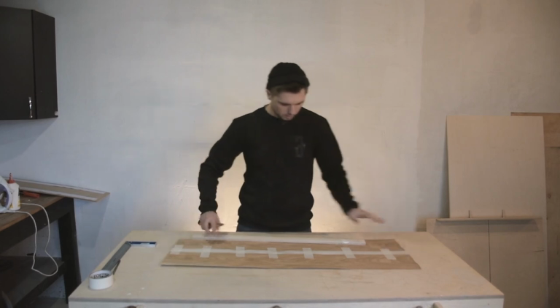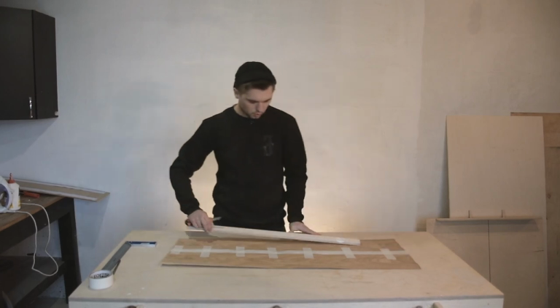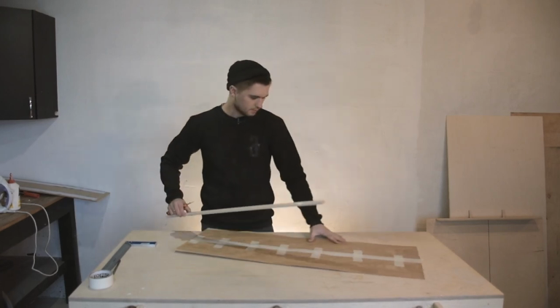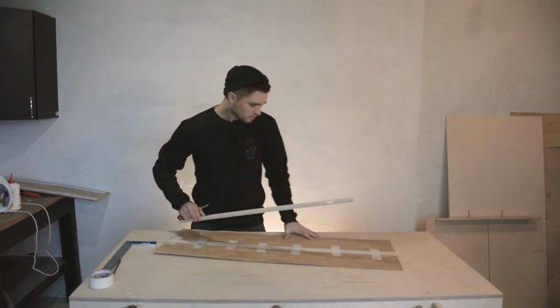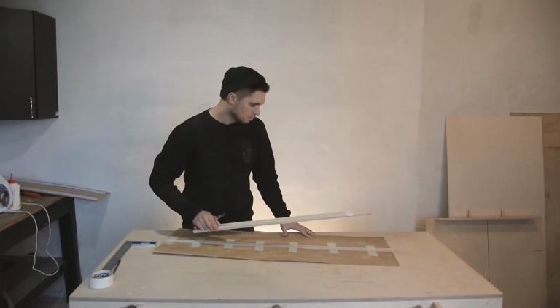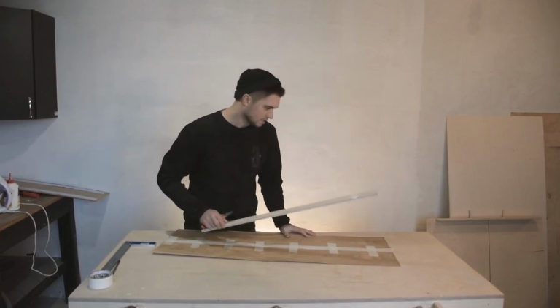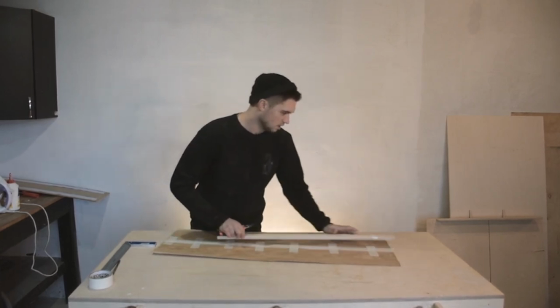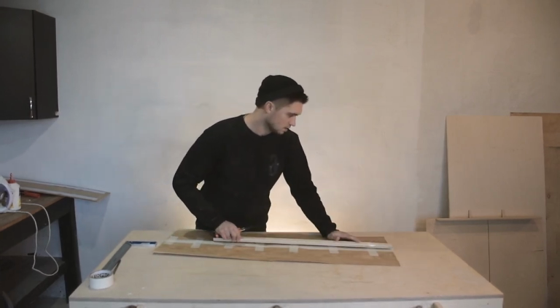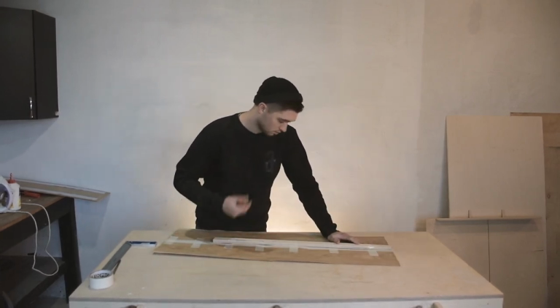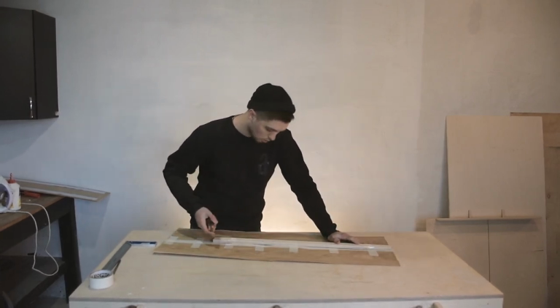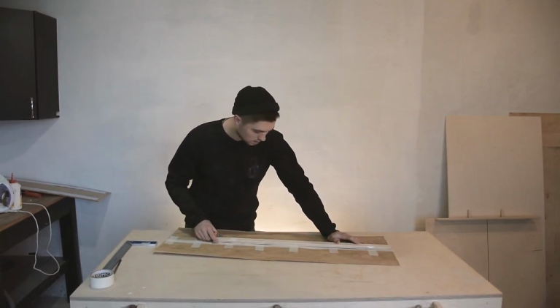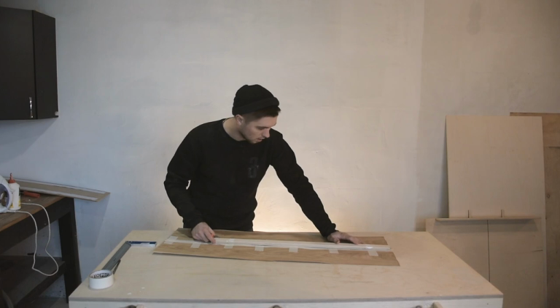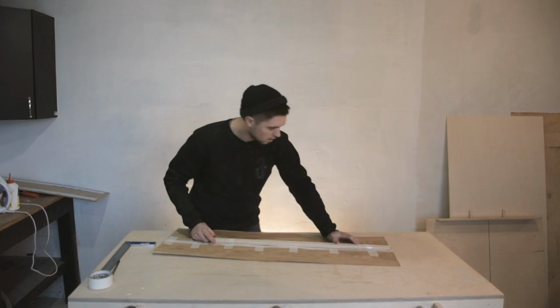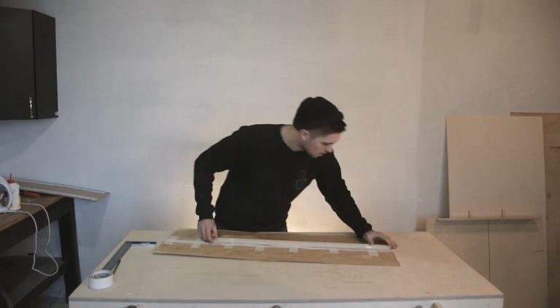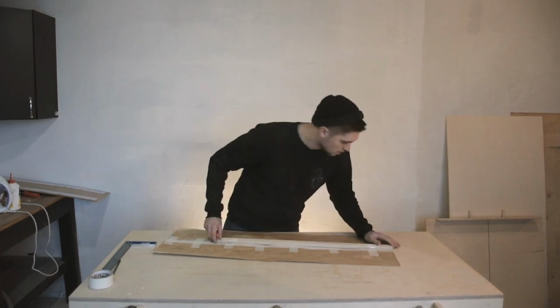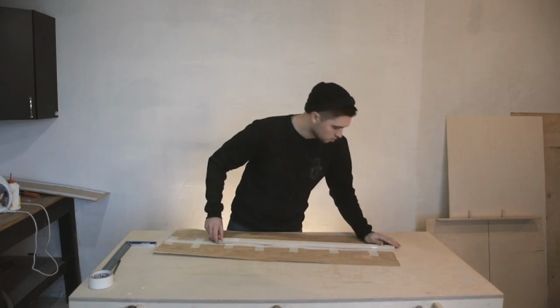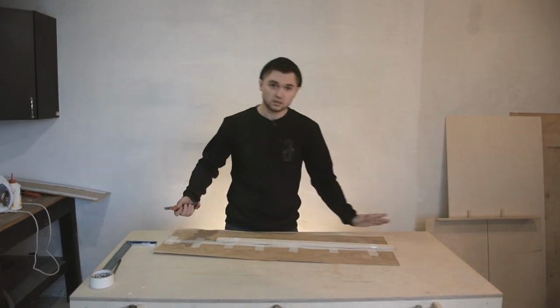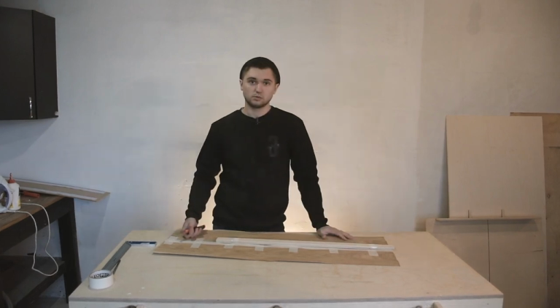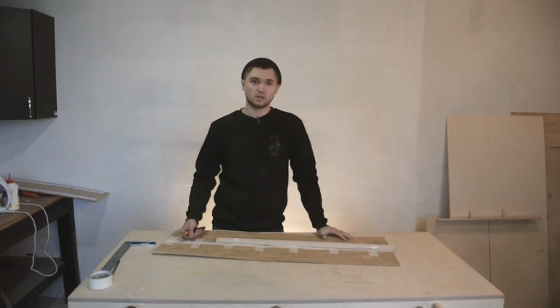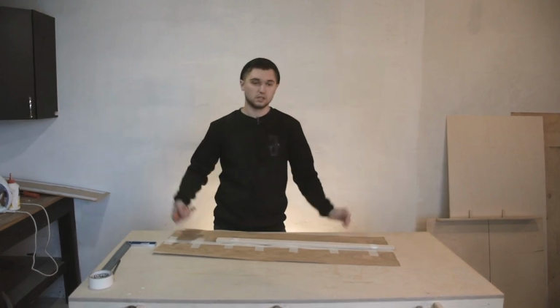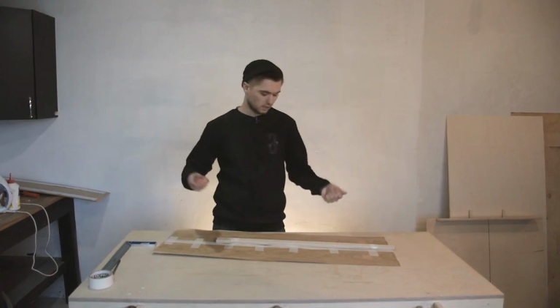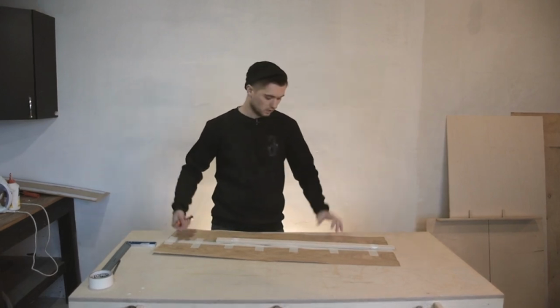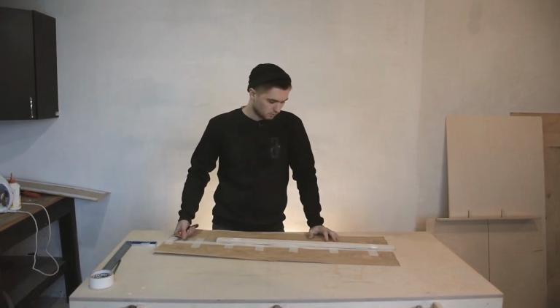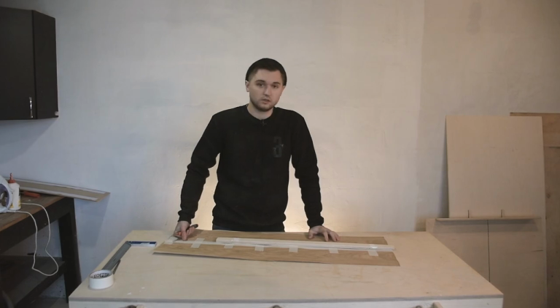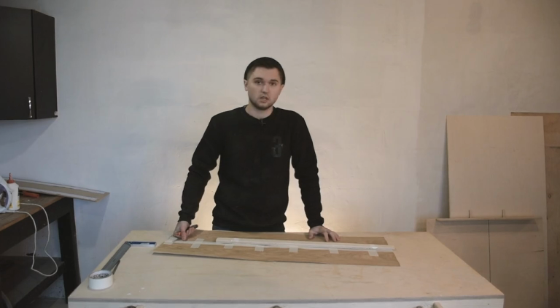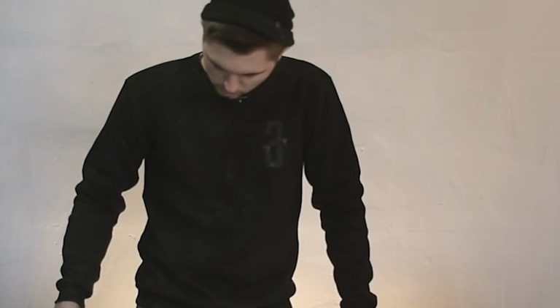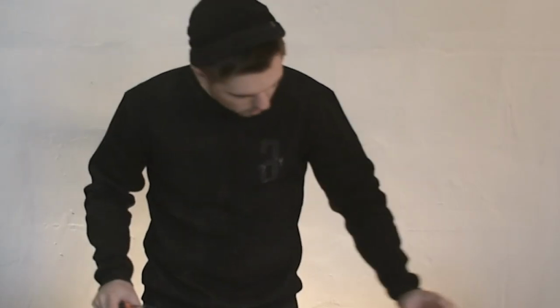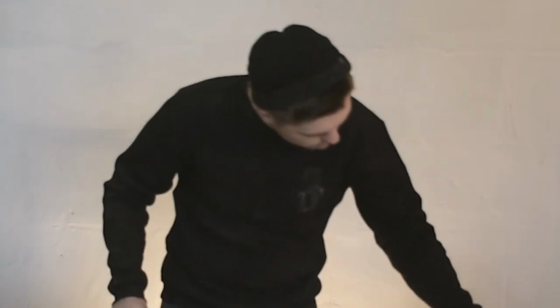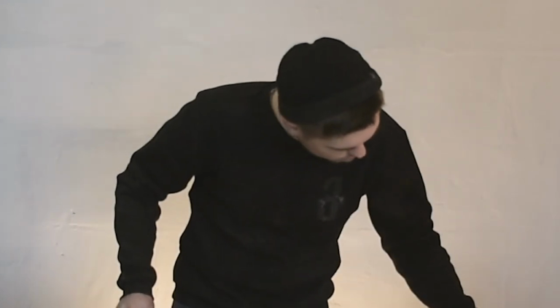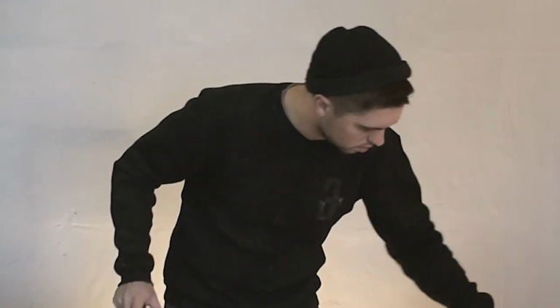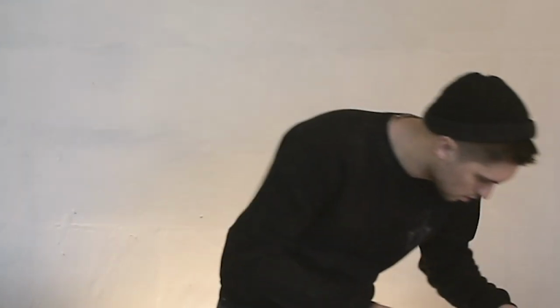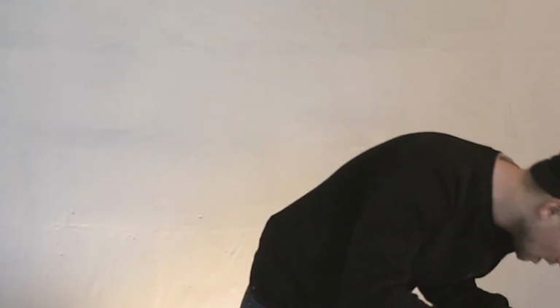Now we need to cut off two sides of the stick, and in the end we have to be able to get the two combined parts together. I hope I will do it correctly.